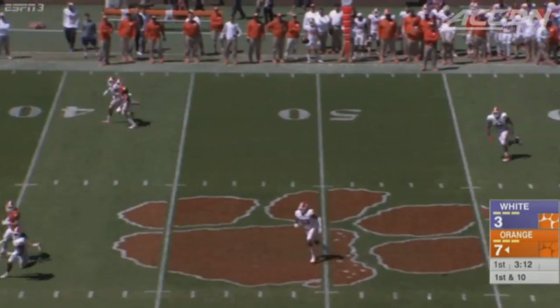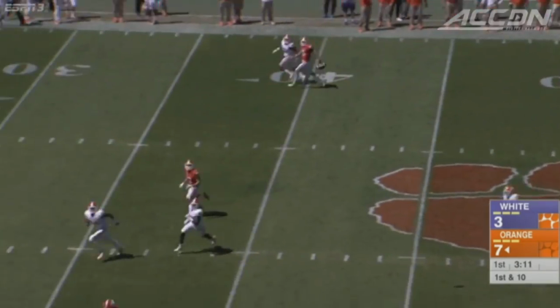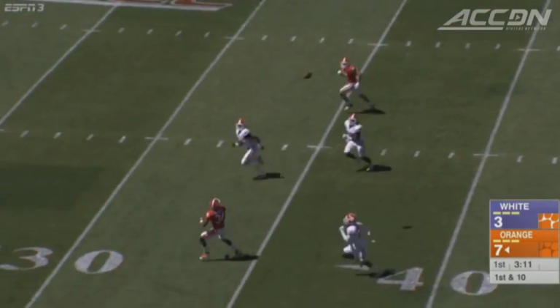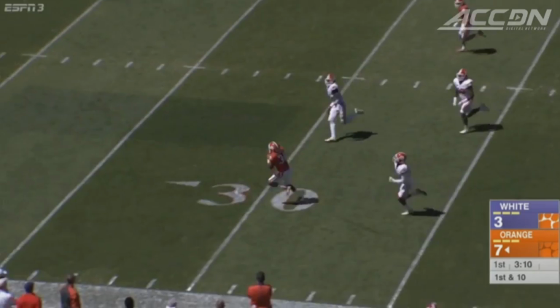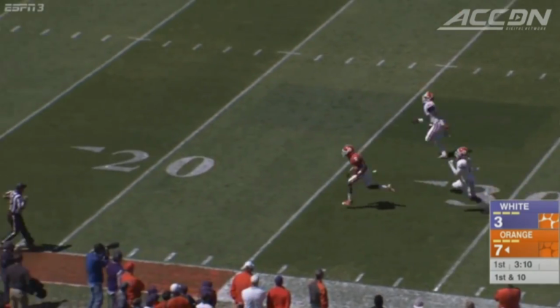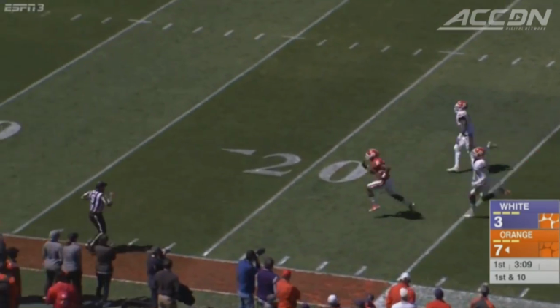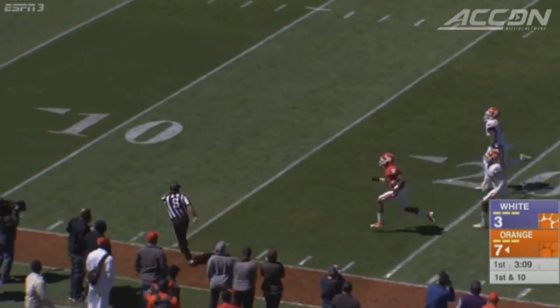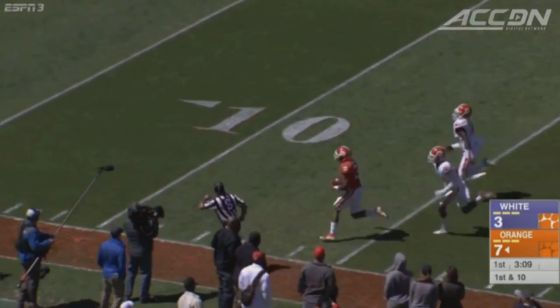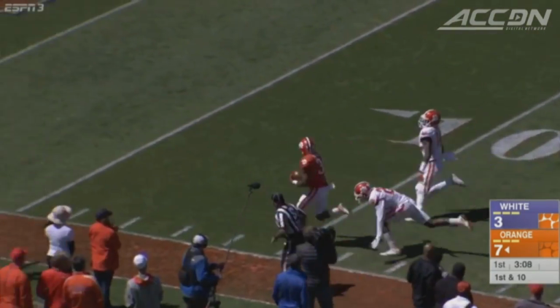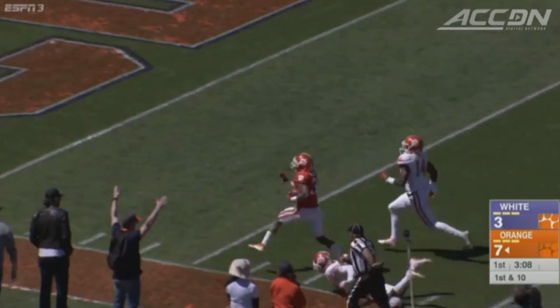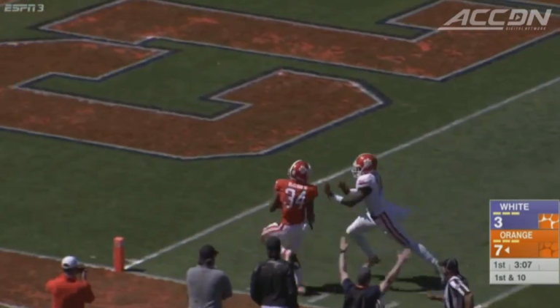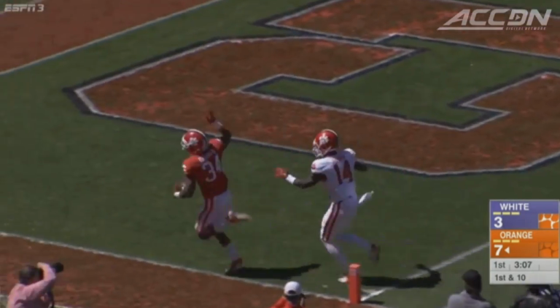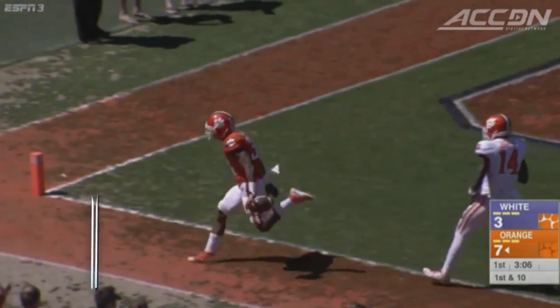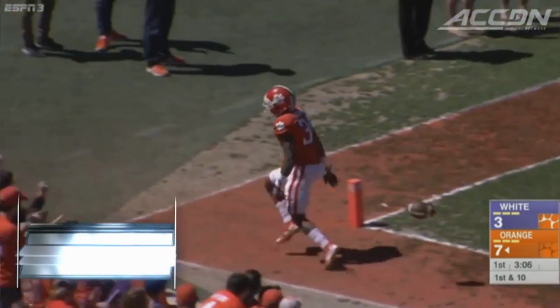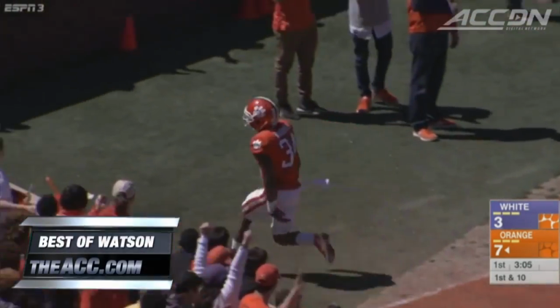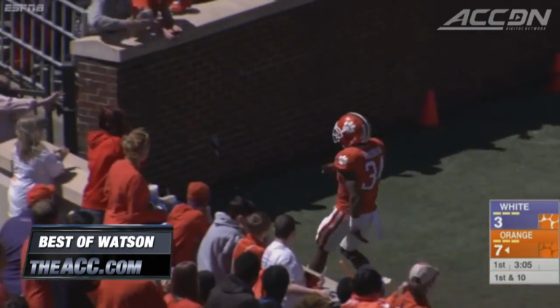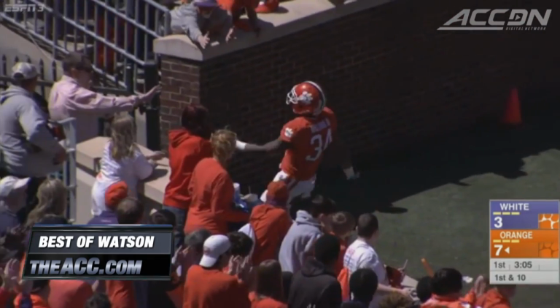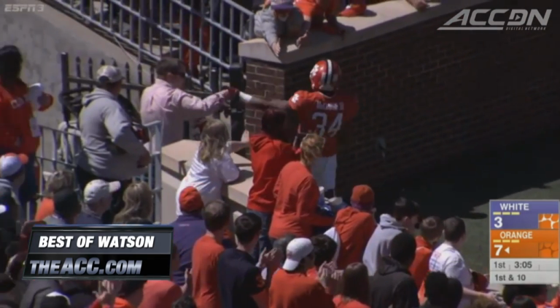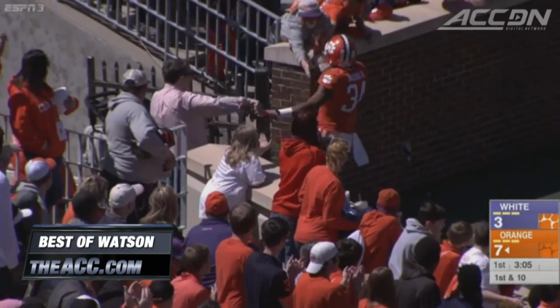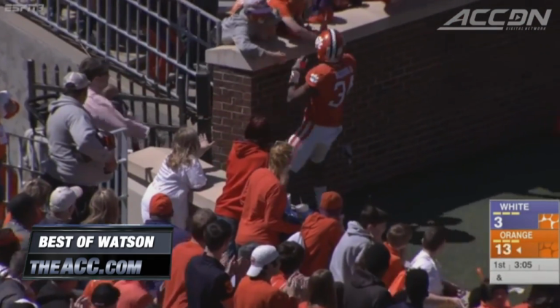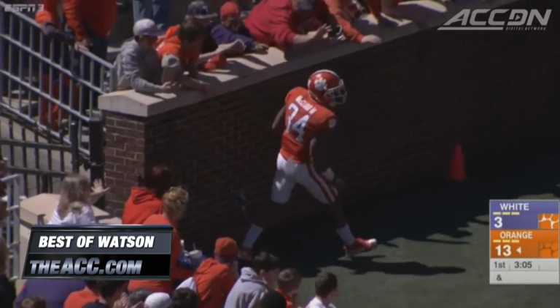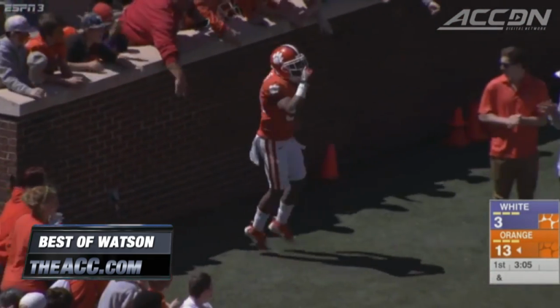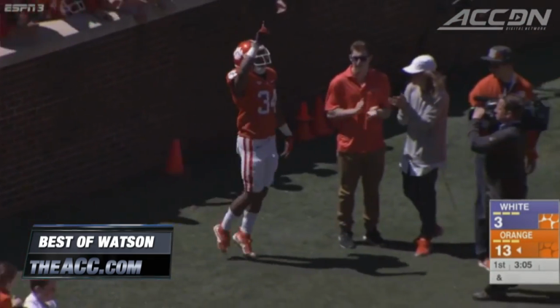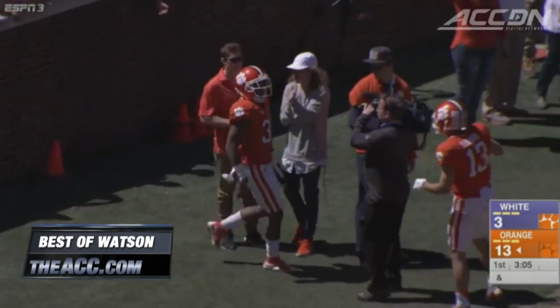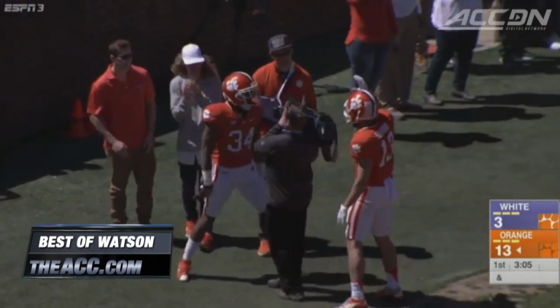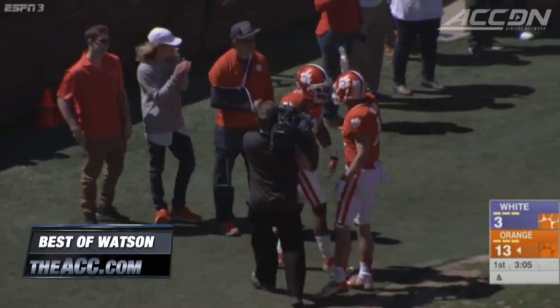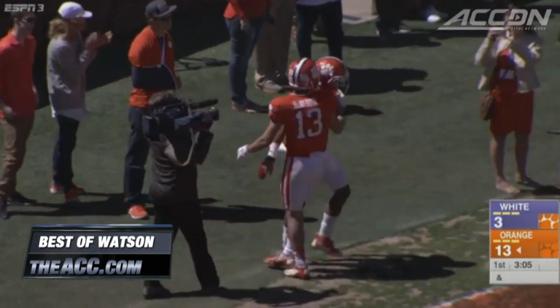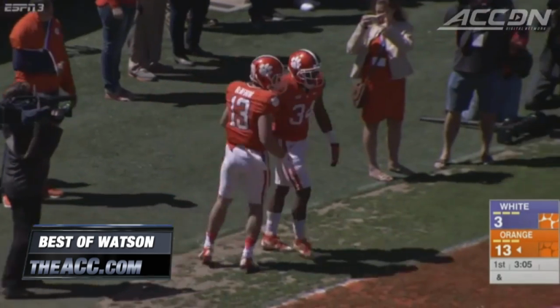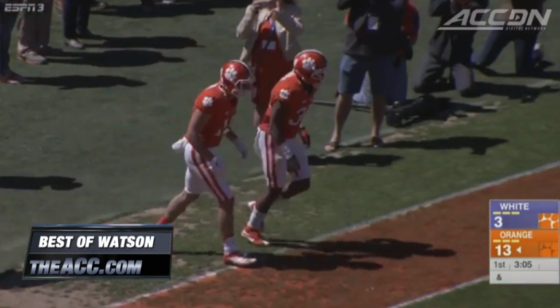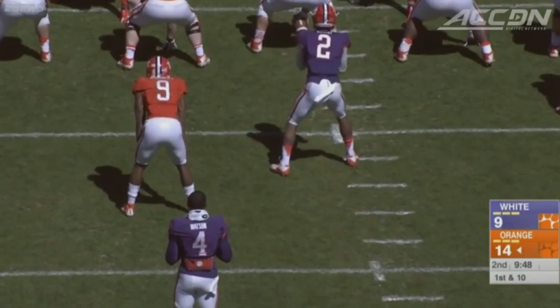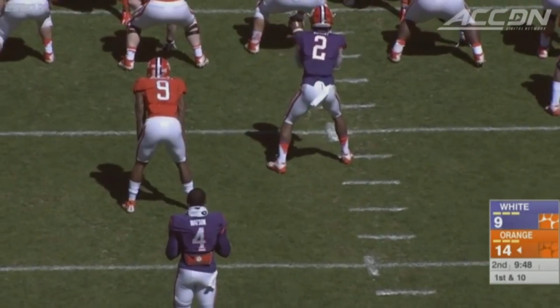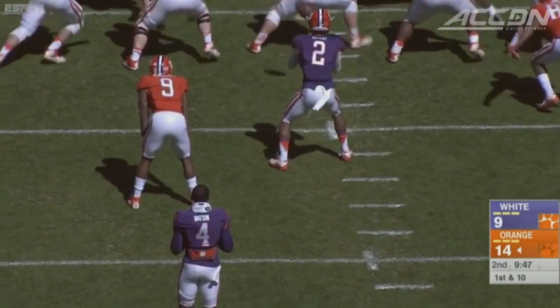Watson drops back again later in the first quarter, goes deep to Ray-Ray McLeod for a 61-yard score. You can catch all of Watson's best plays on TheACC.com. He was 7 of 11, 141 yards and two scores.